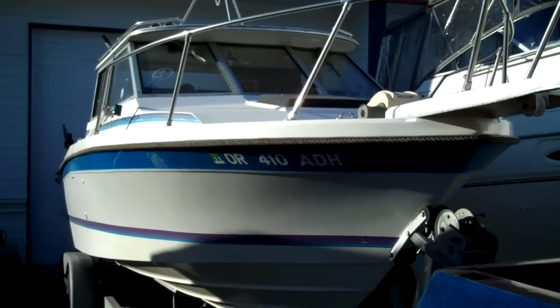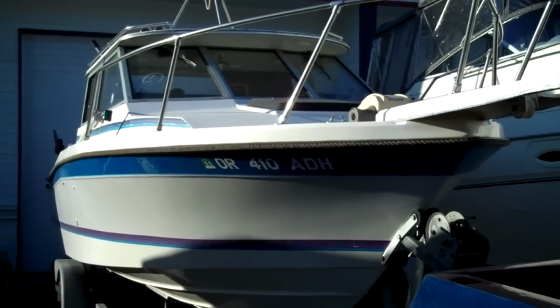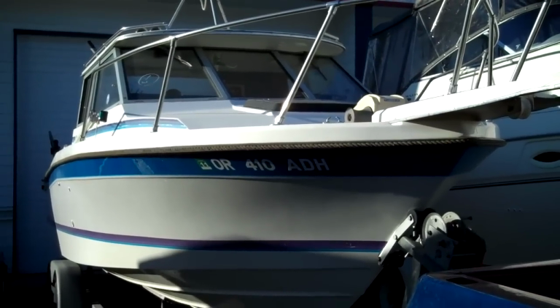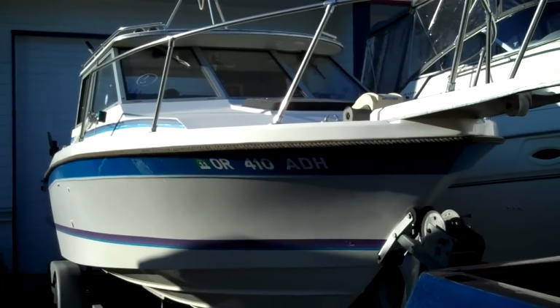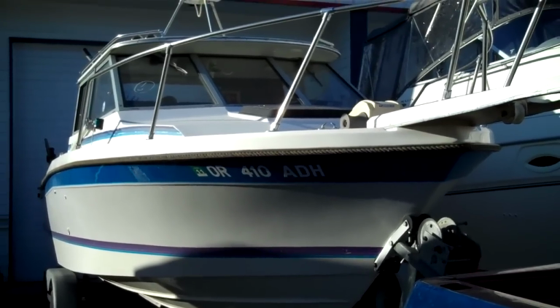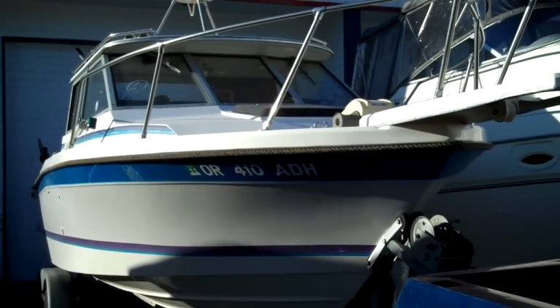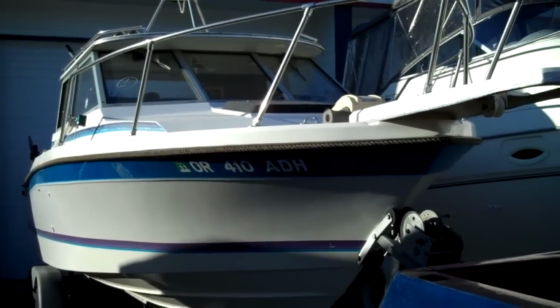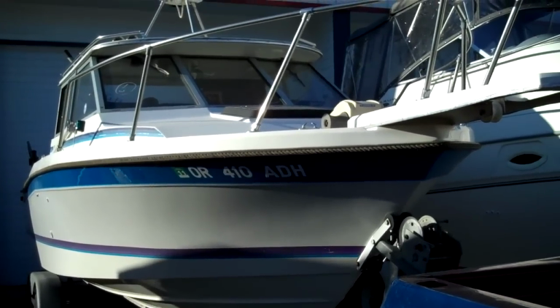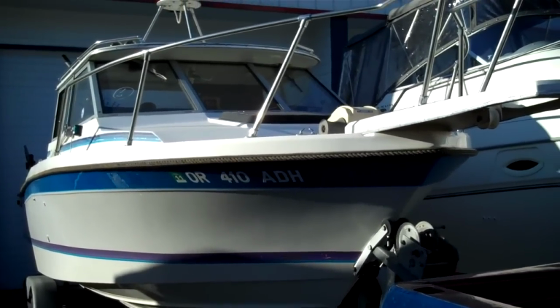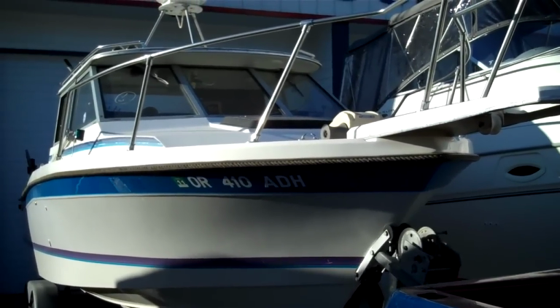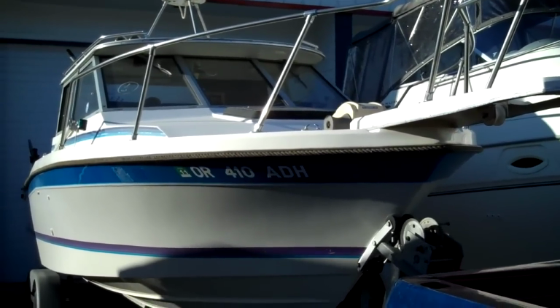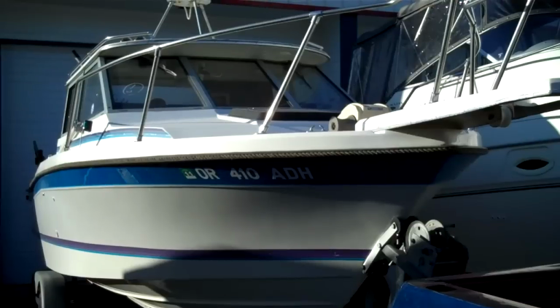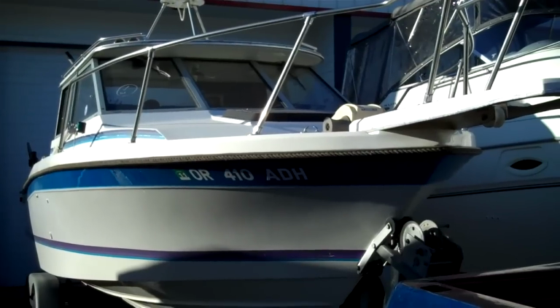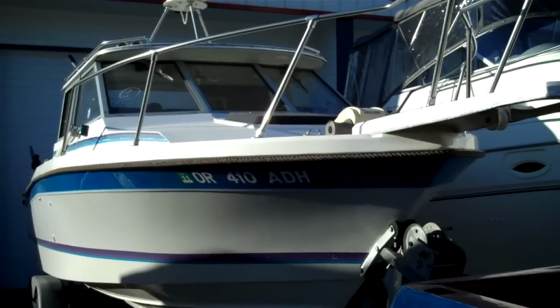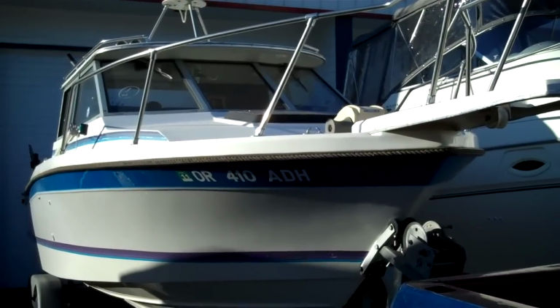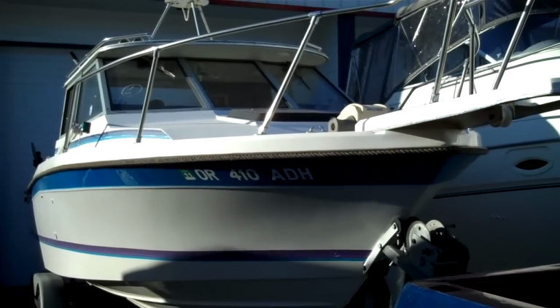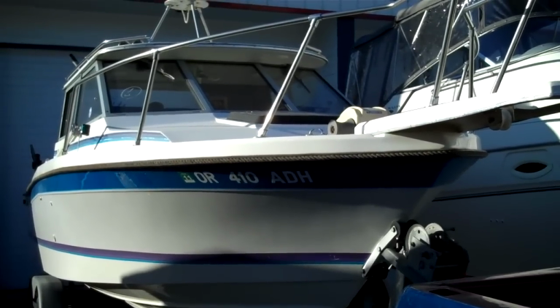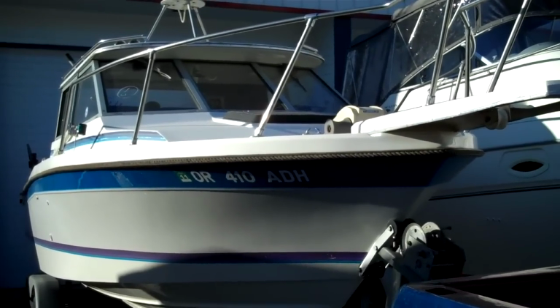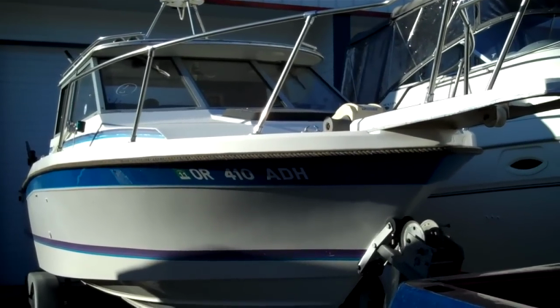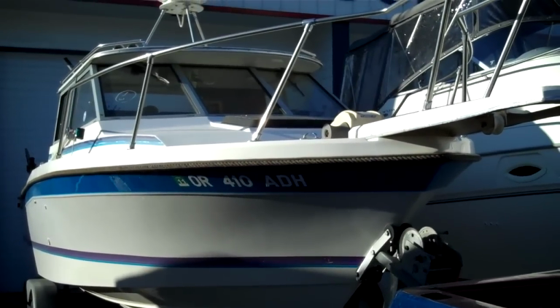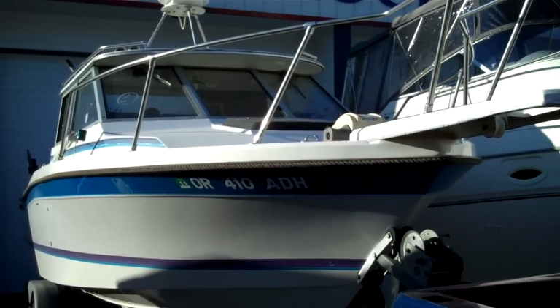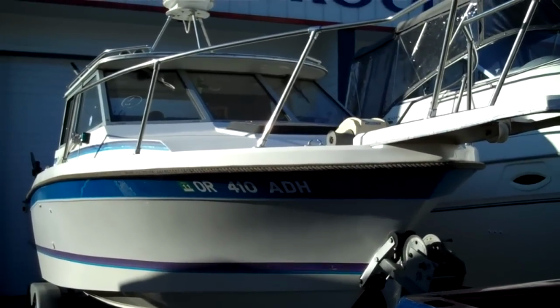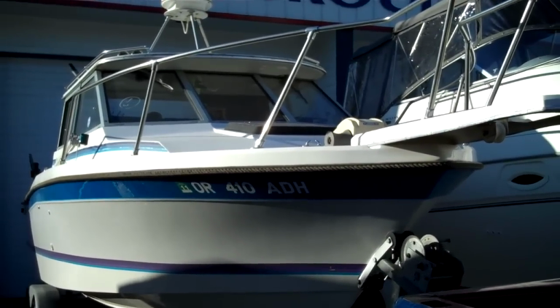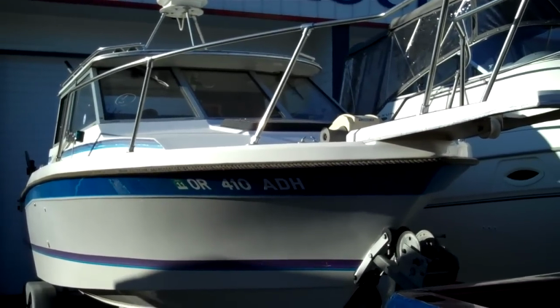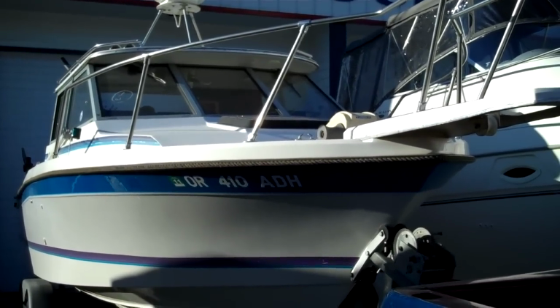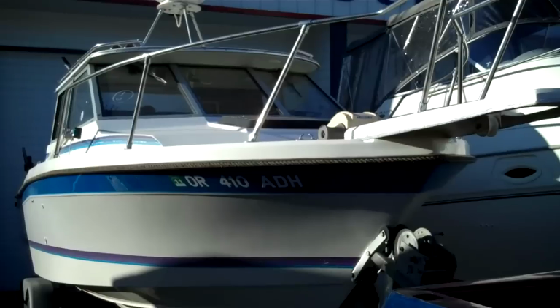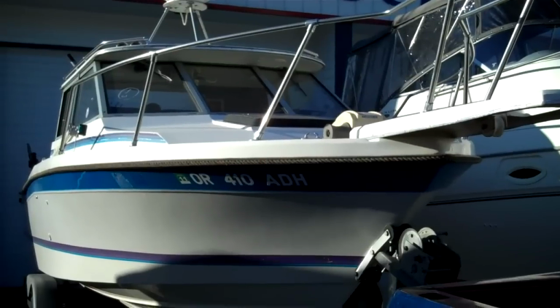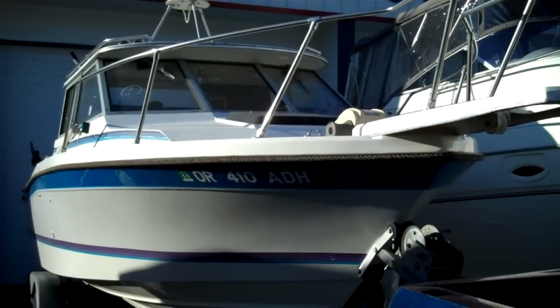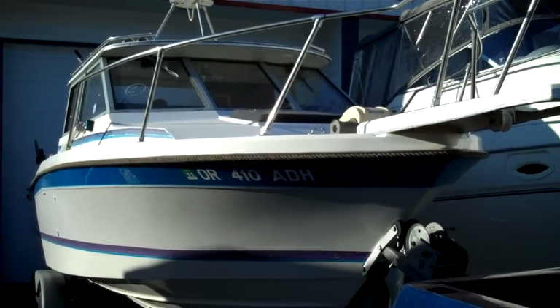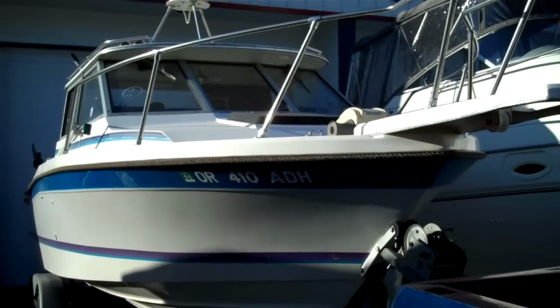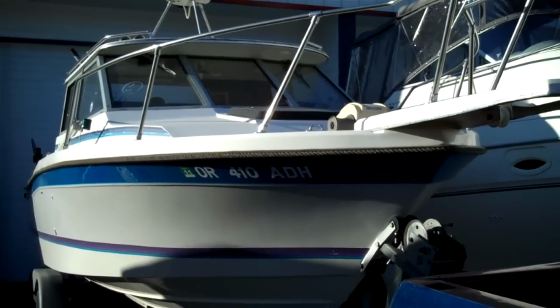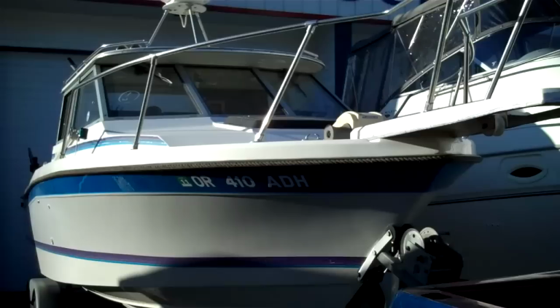They never buy the older stuff, but once in a while we come across a real clean older unit. 1987 — 23-59 or 24-59, I'm not quite sure — 25-foot Bayliner Trophy.